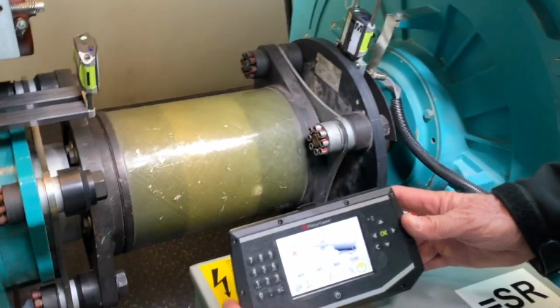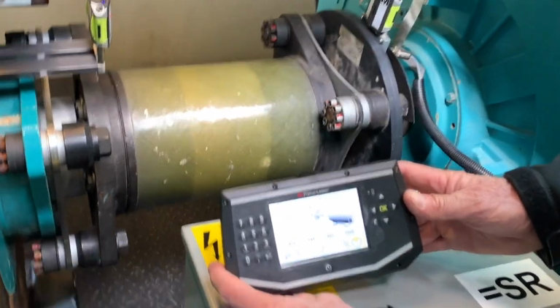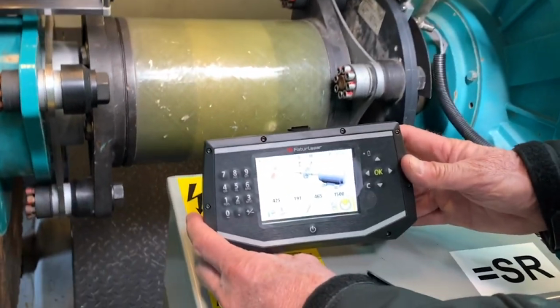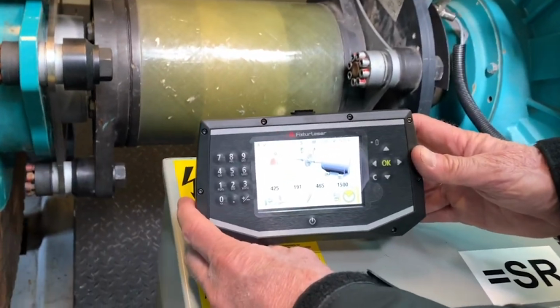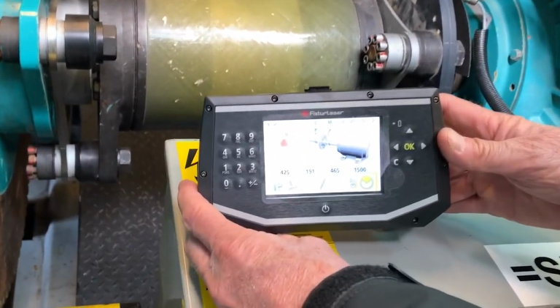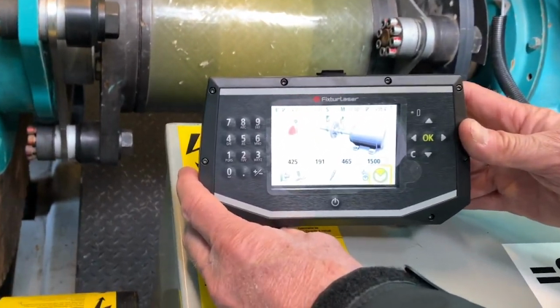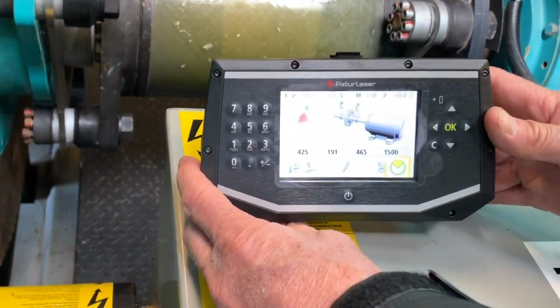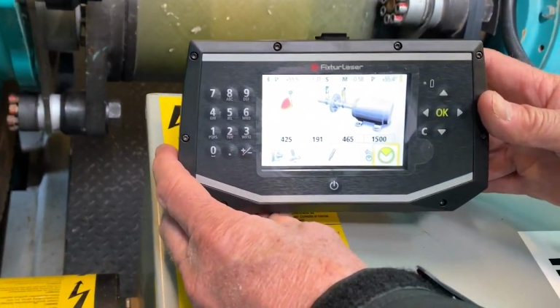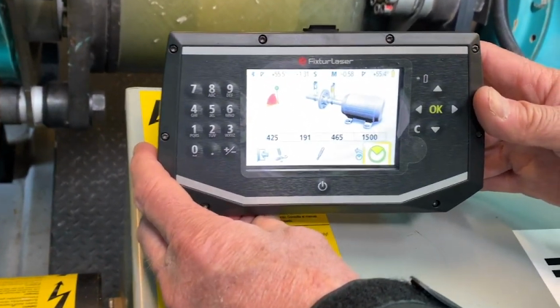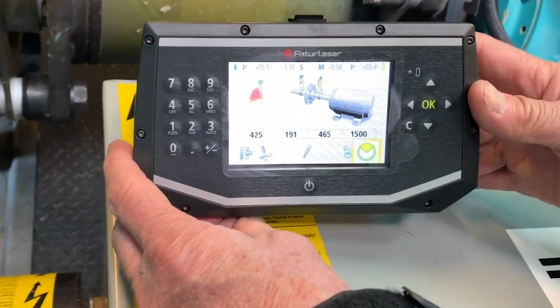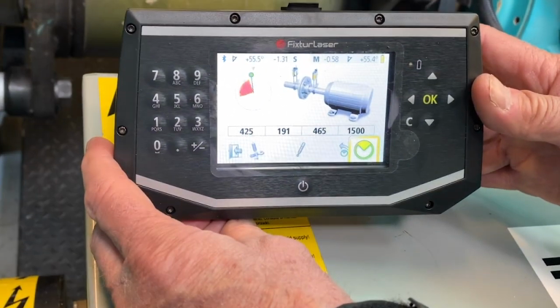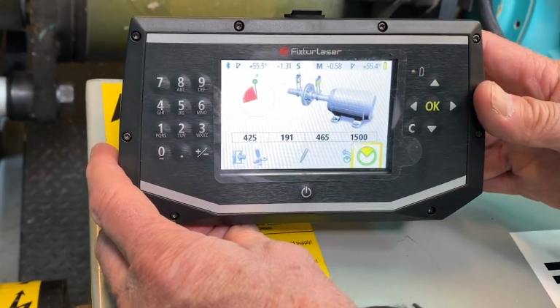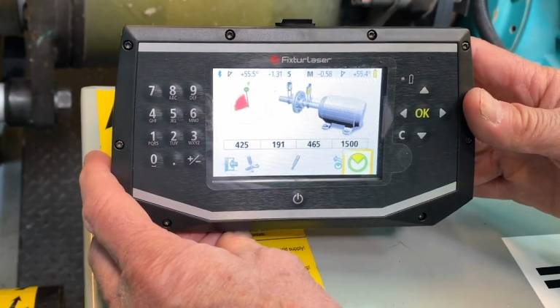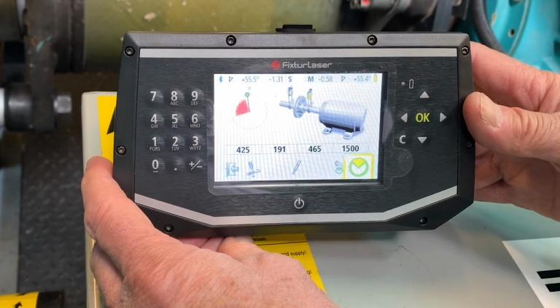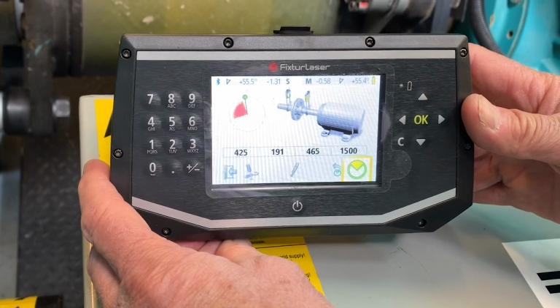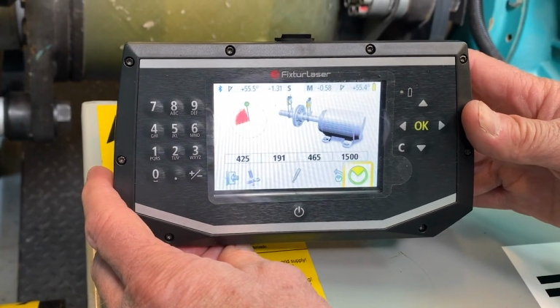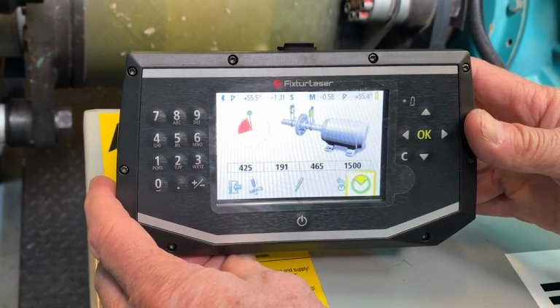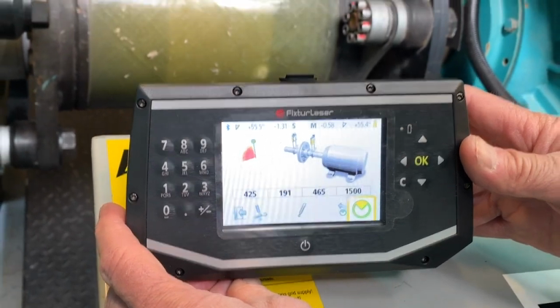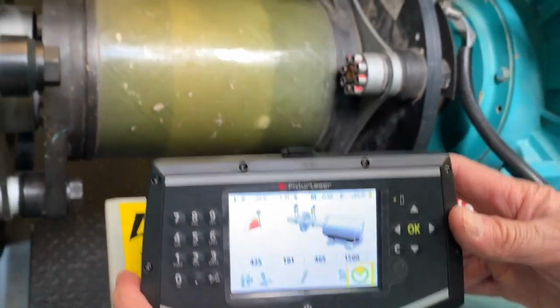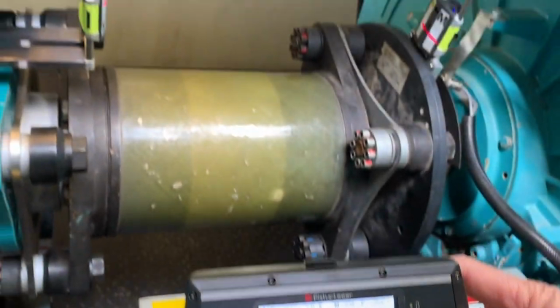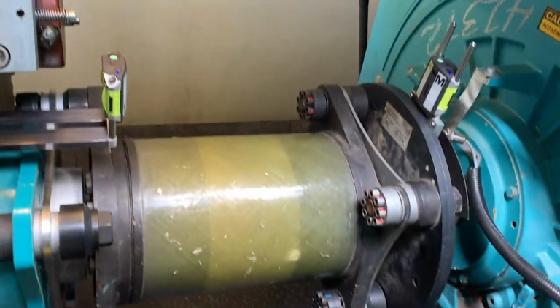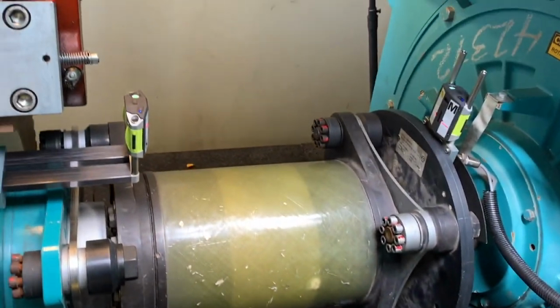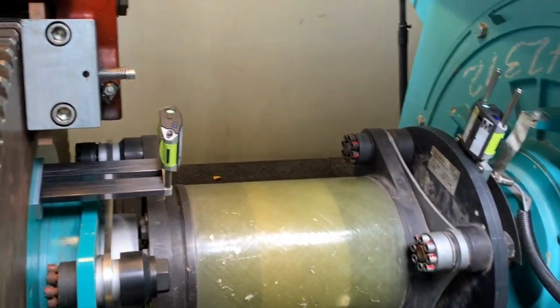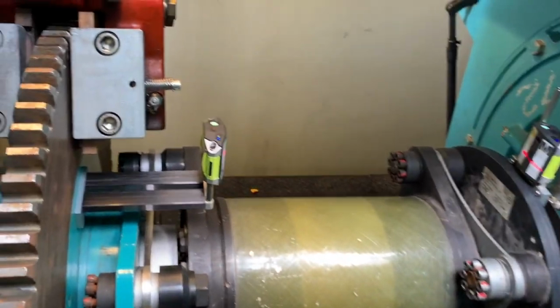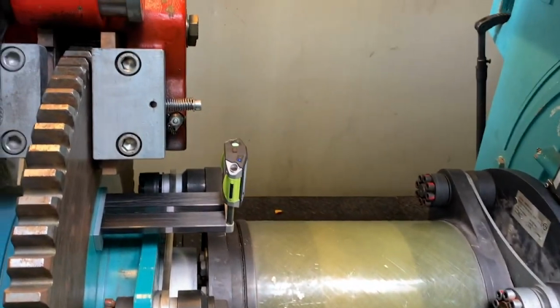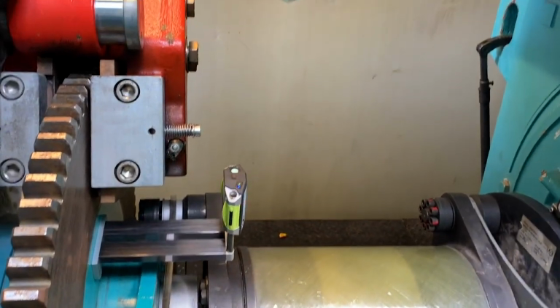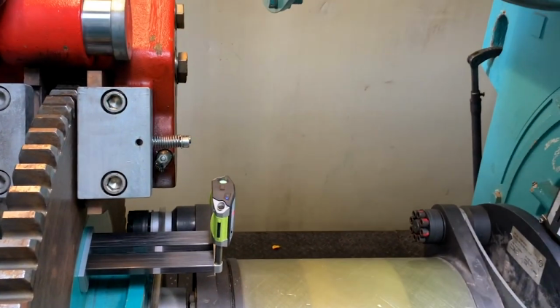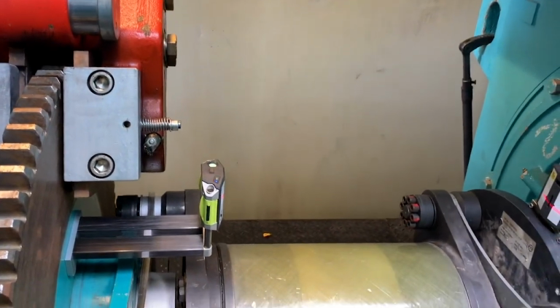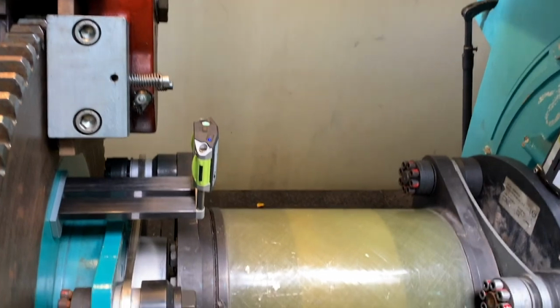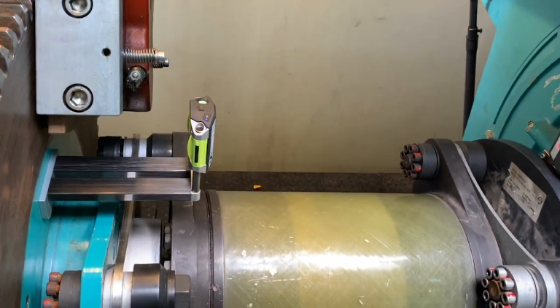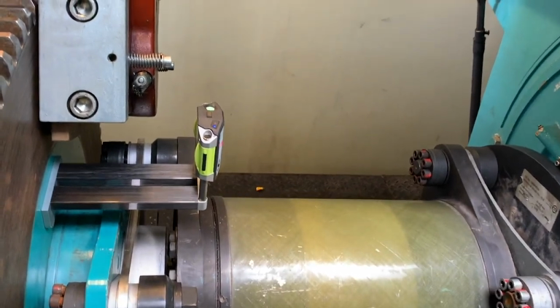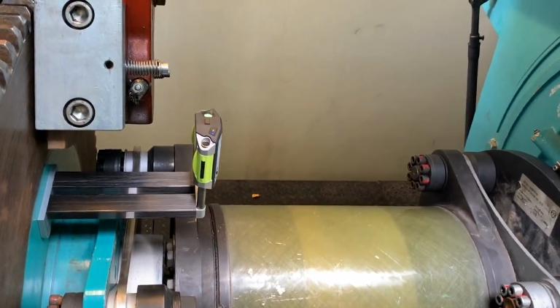We've rotated the shaft with the nut runner to the second position to take a measurement, and you can see that with the magnetic attachment it easily clears the brake caliper, making the job of the technician a lot easier. So we'll take our second measurement.